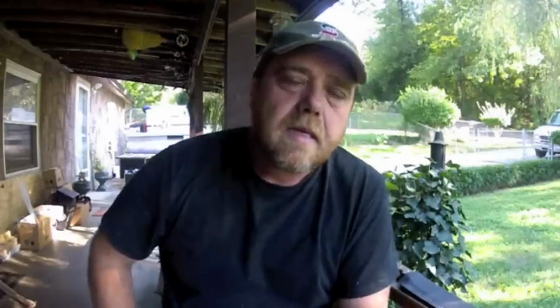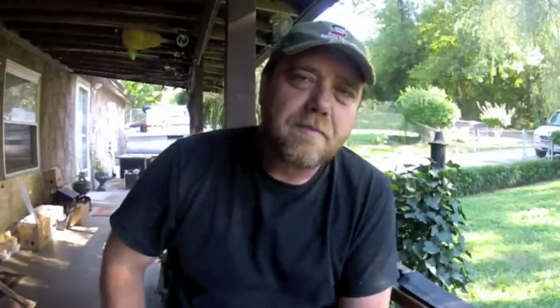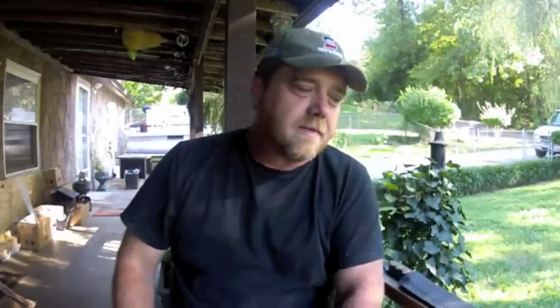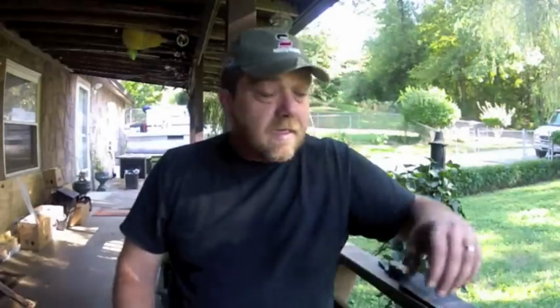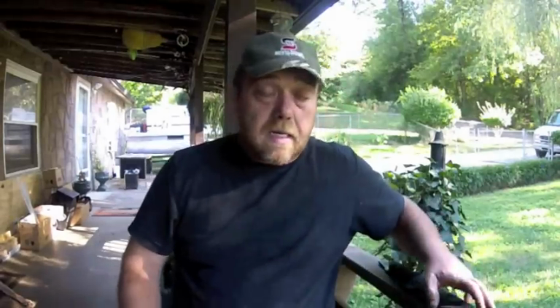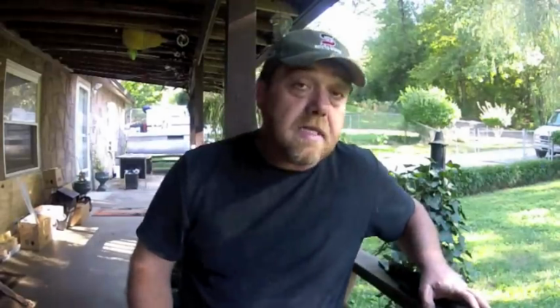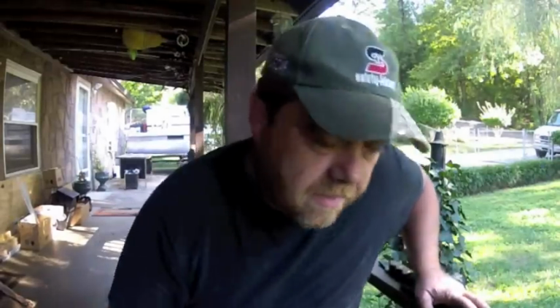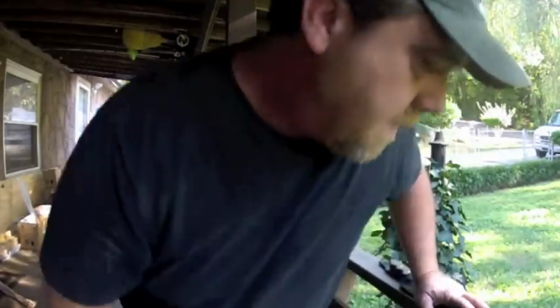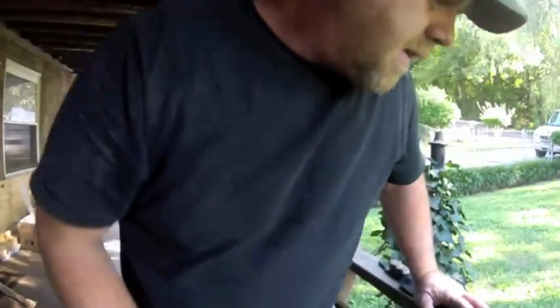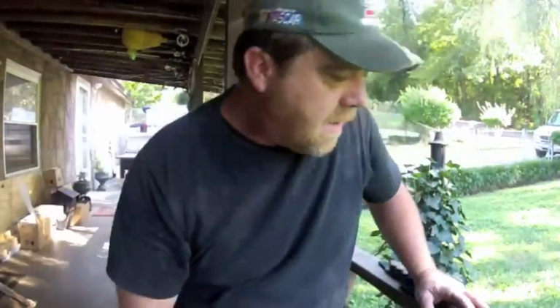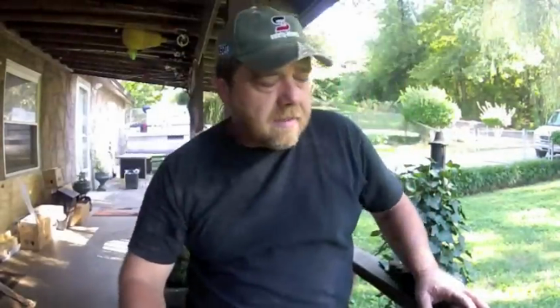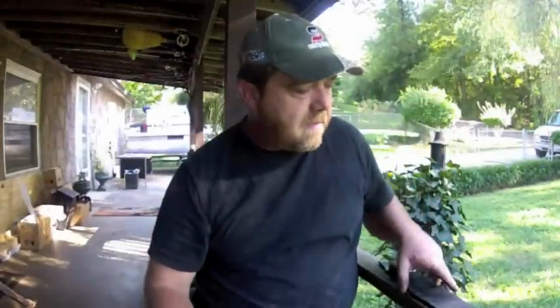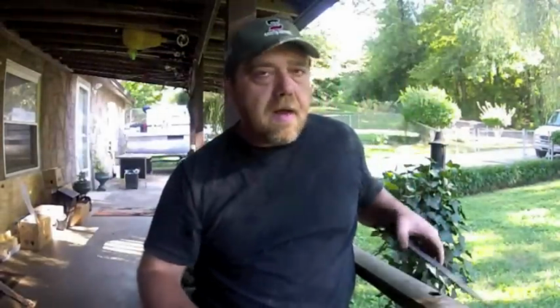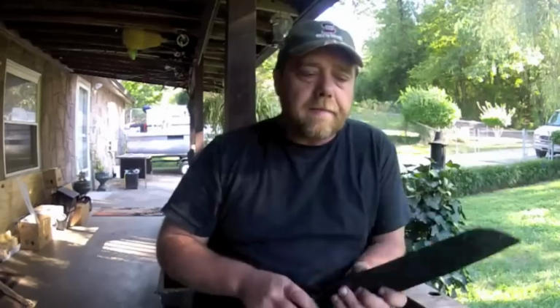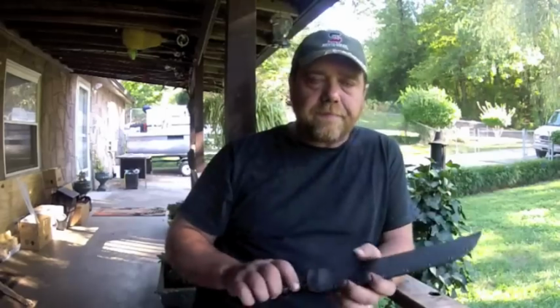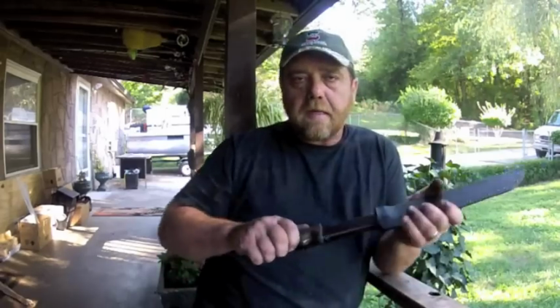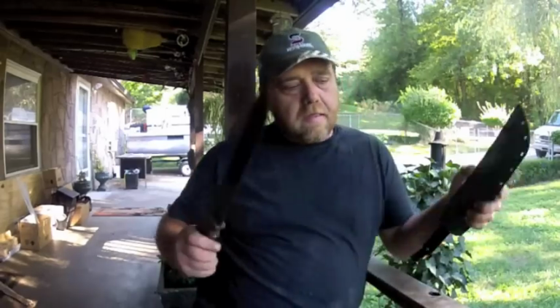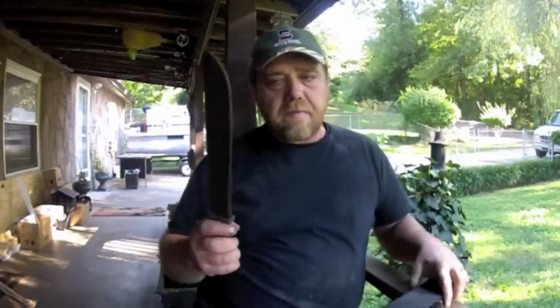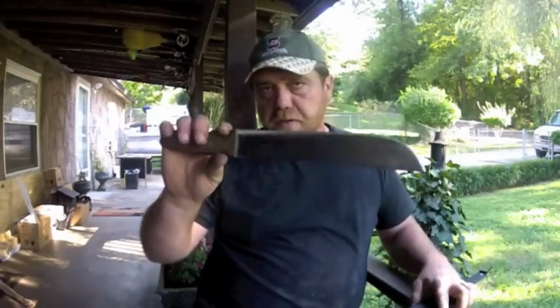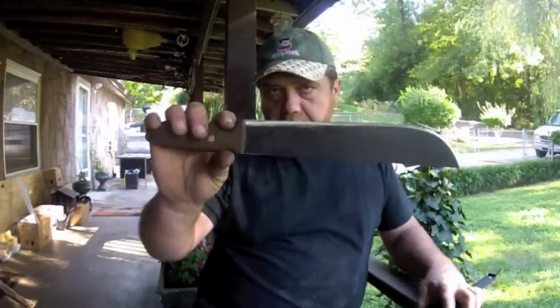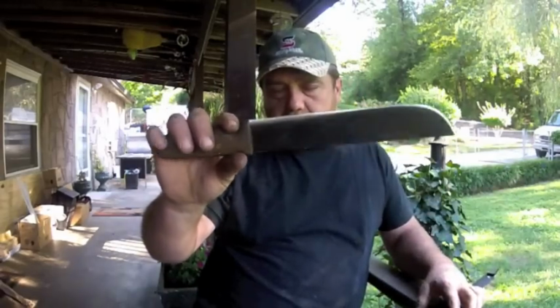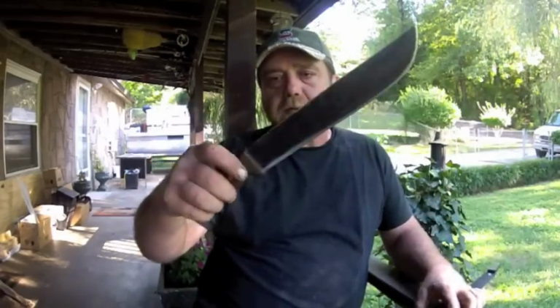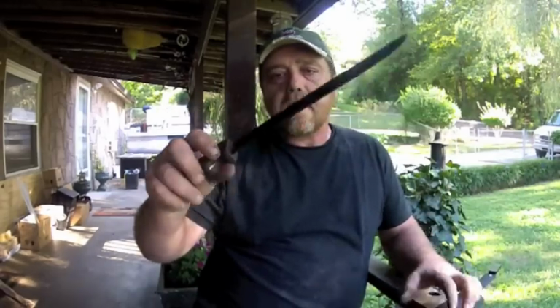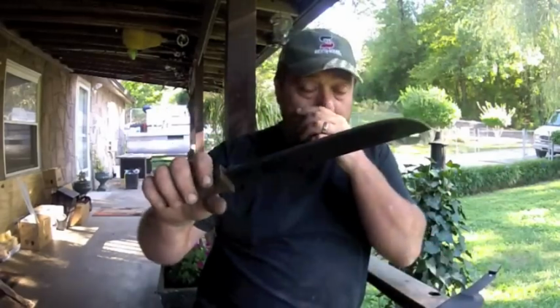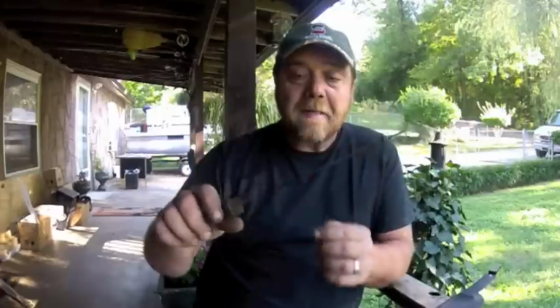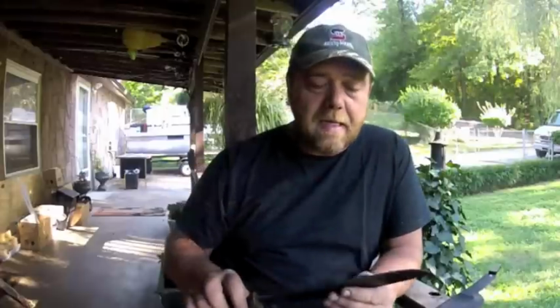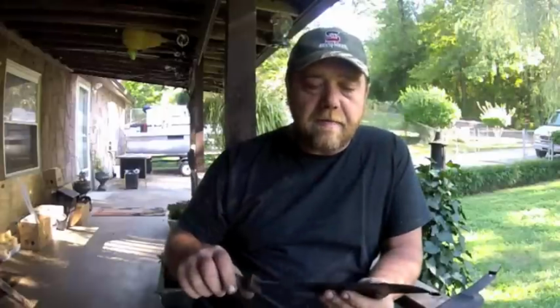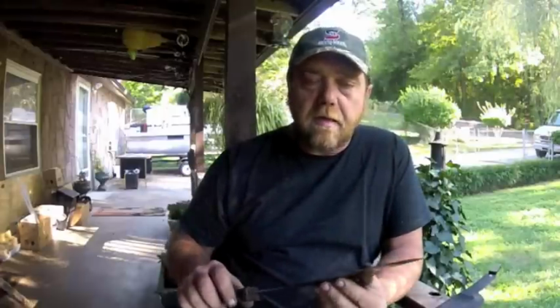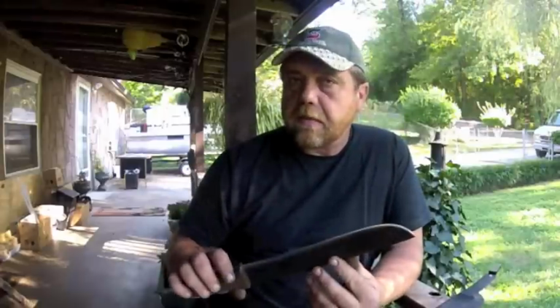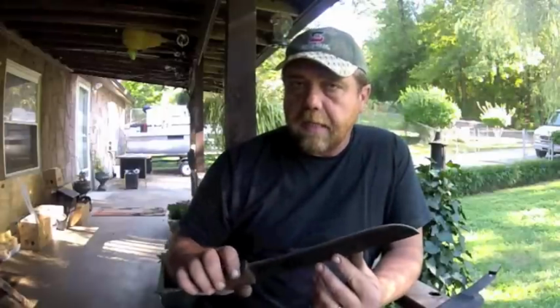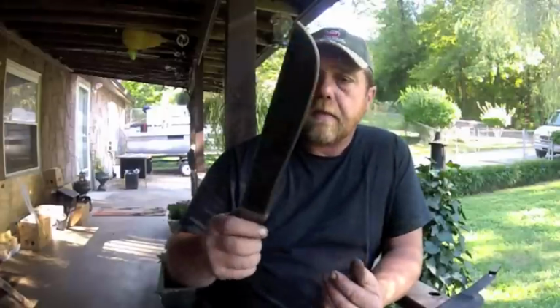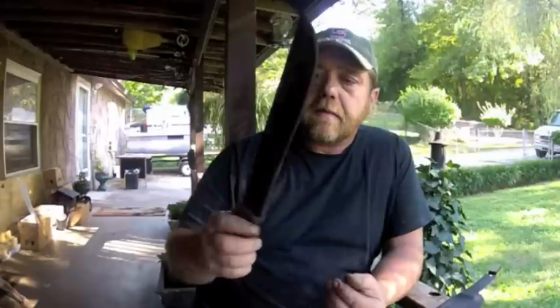Hey guys, it's Bill. I've got another little tip for you. I remember here a while back on one of my videos you saw me making this knife — I made this out of an old sickle blade.